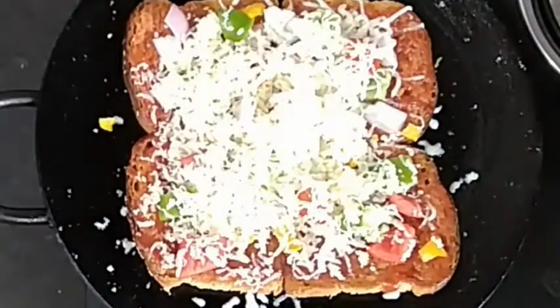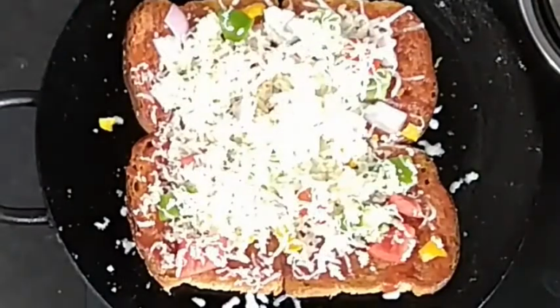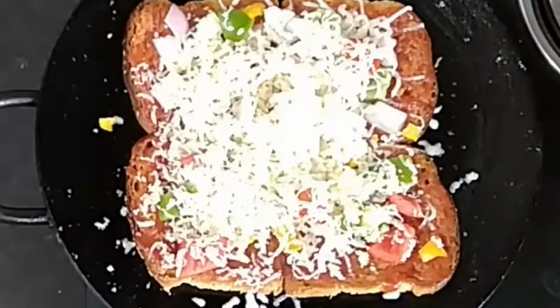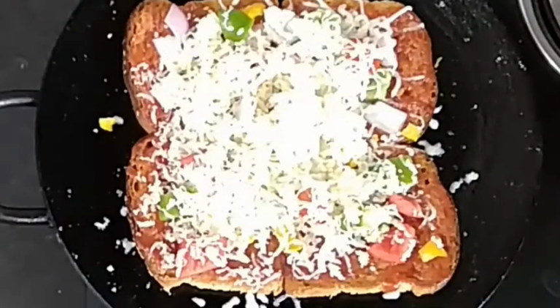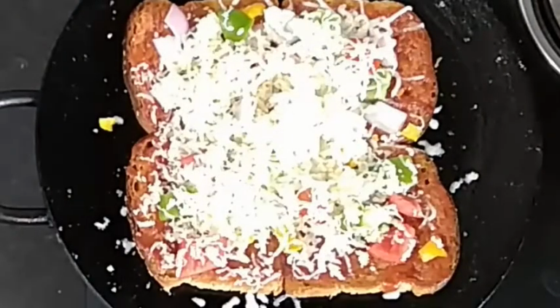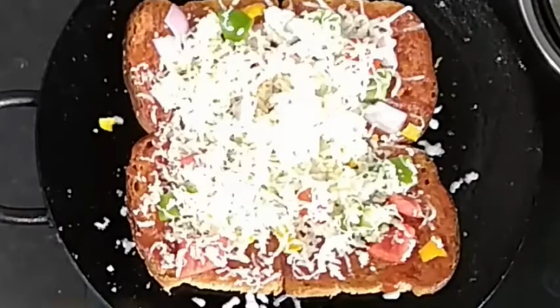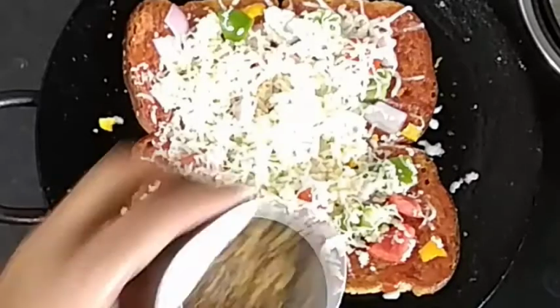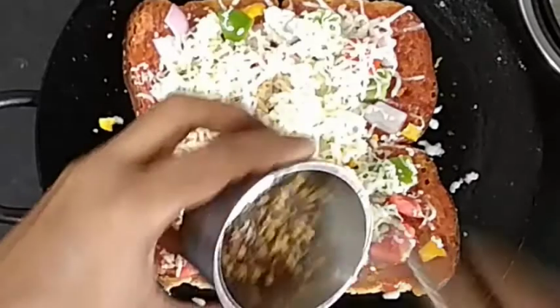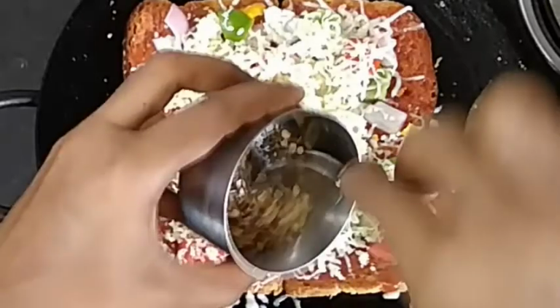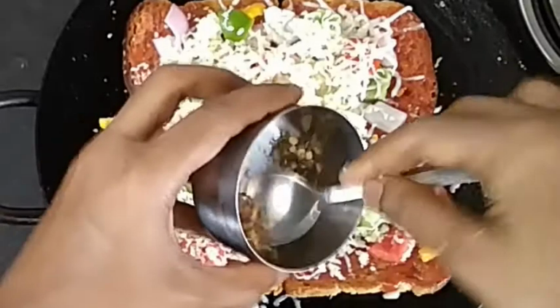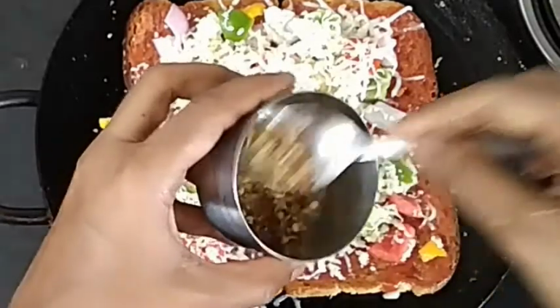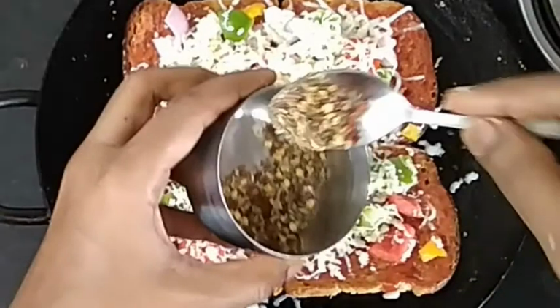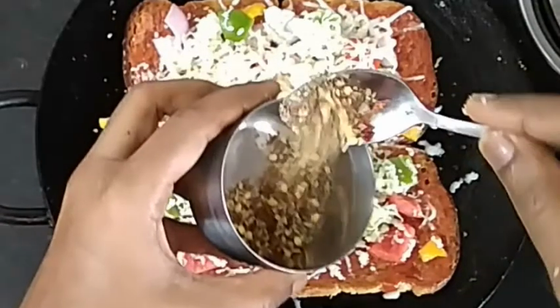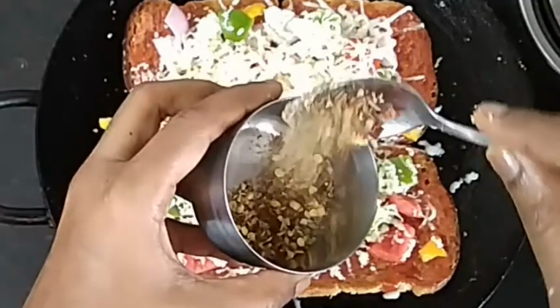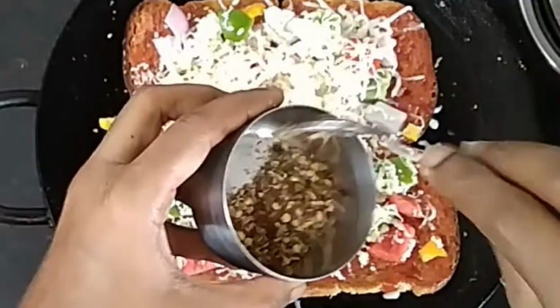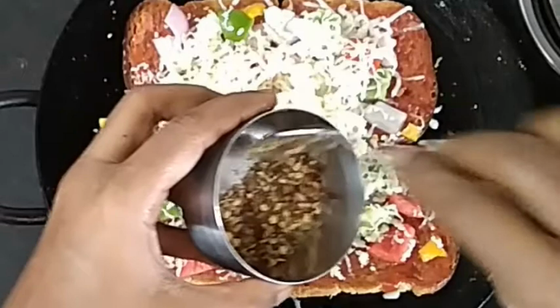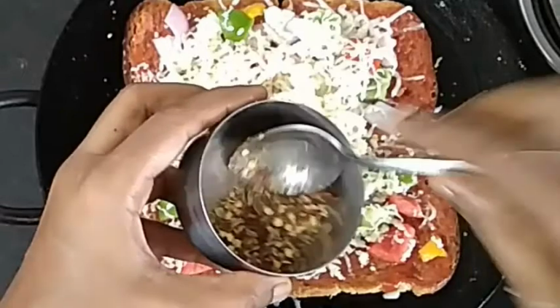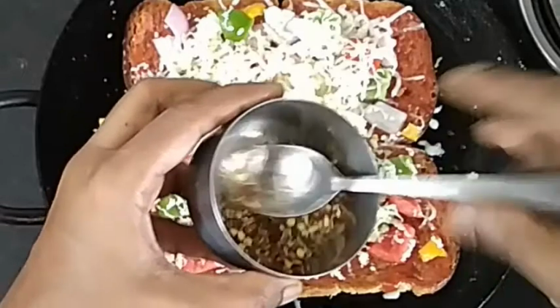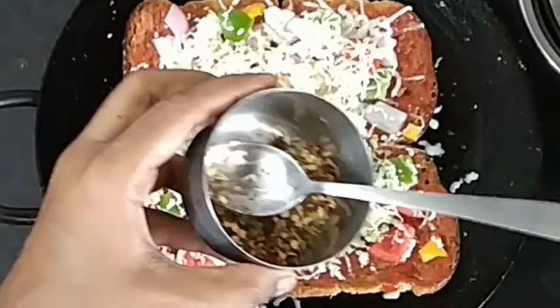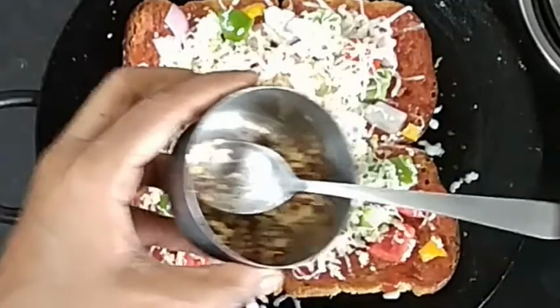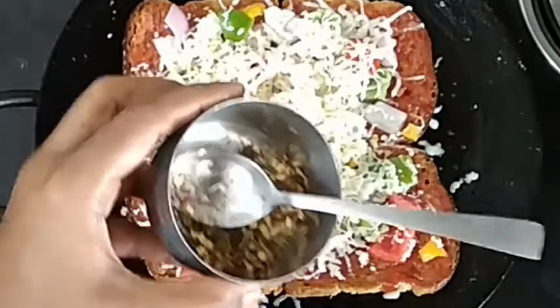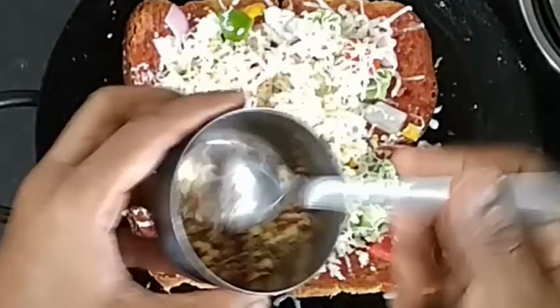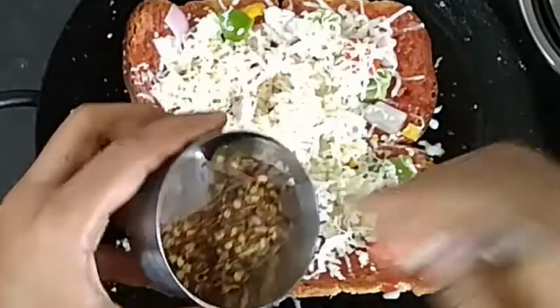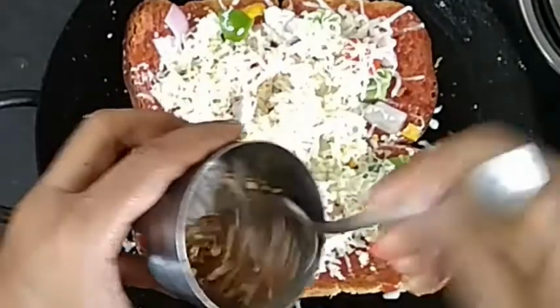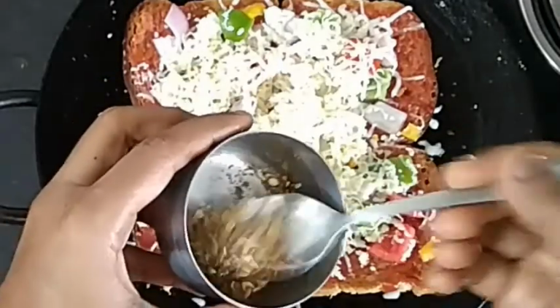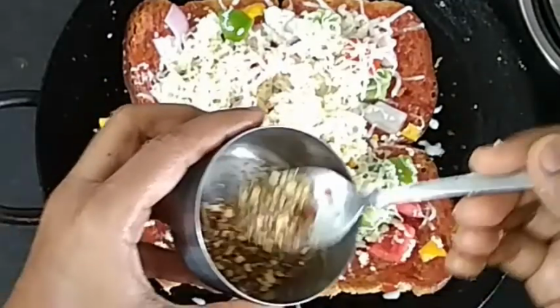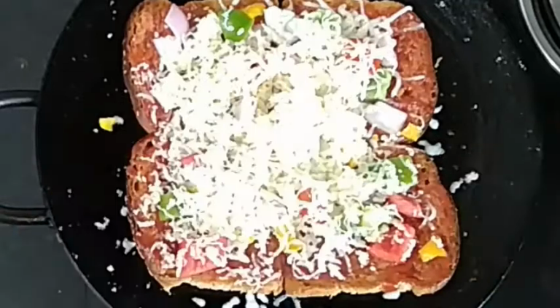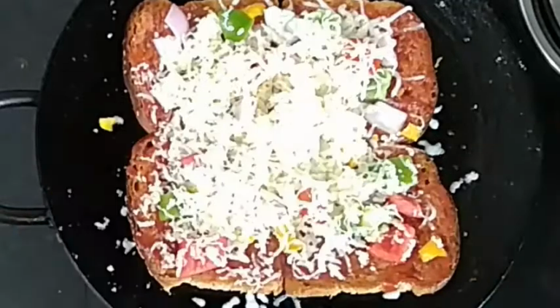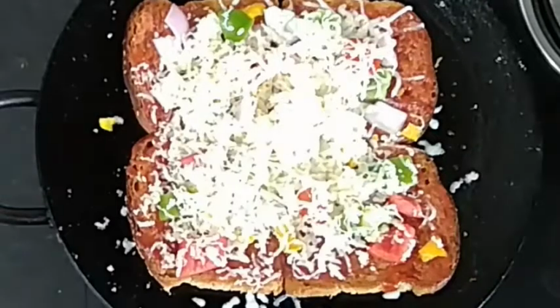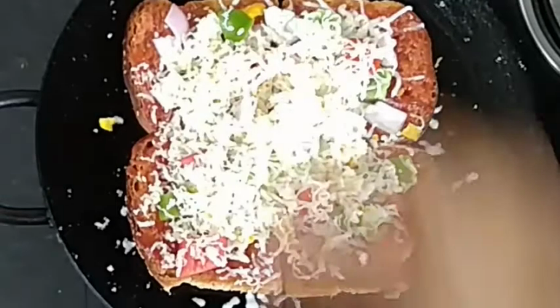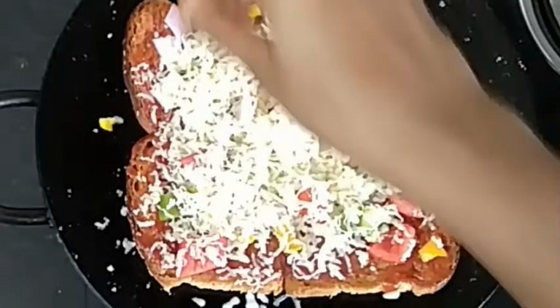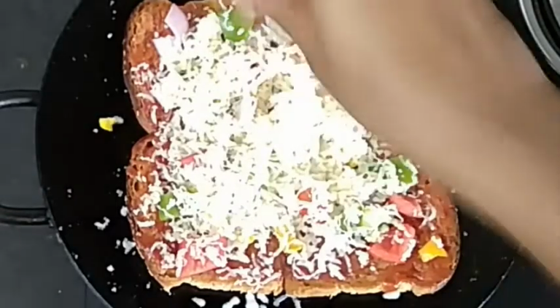We will add pizza seasoning. I am going to mix Italian herbs and mixed herbs with chilli flakes, chat masala, and pink salt. I am going to mix it up to prepare something spicy.